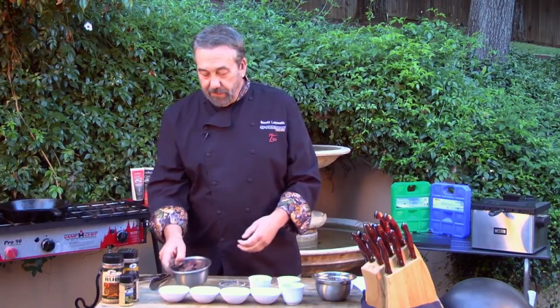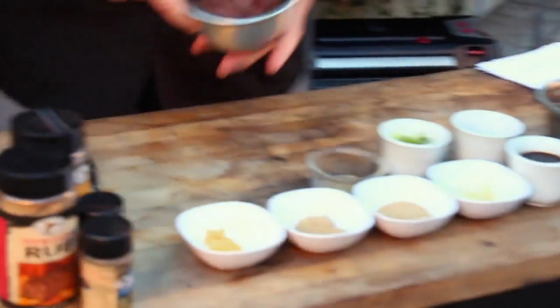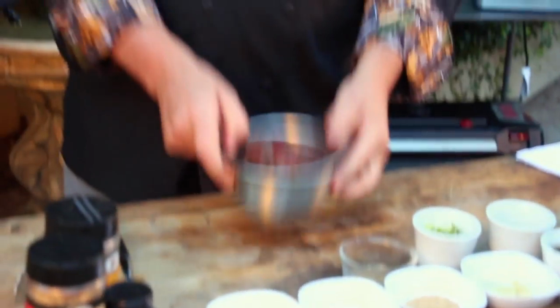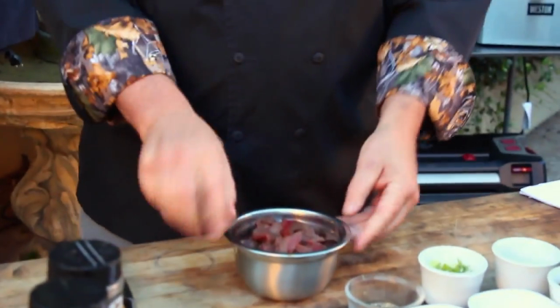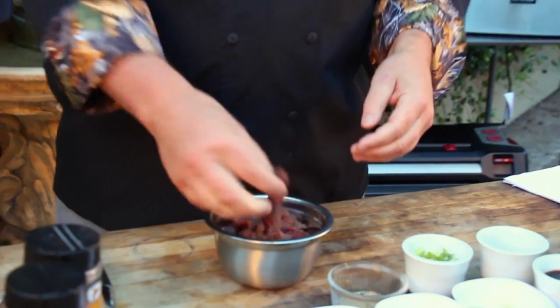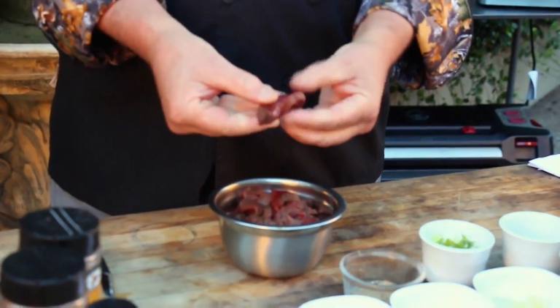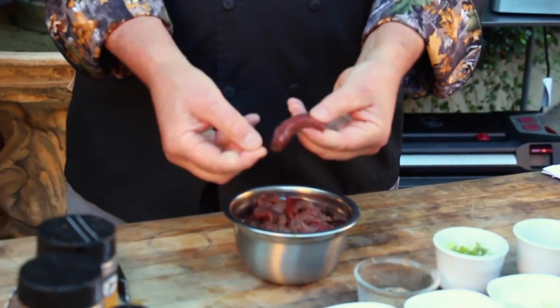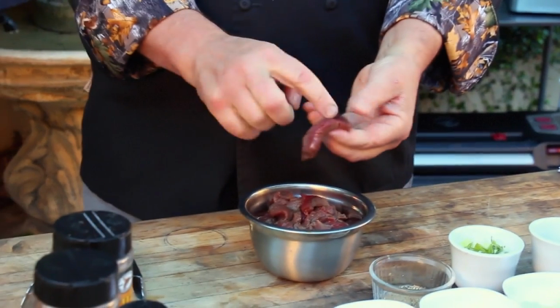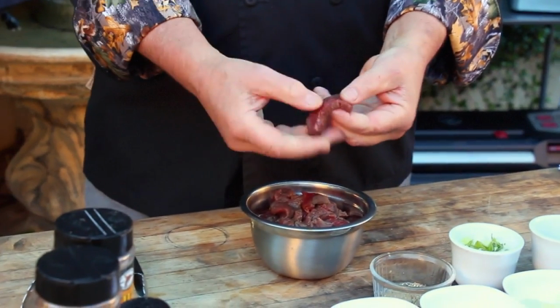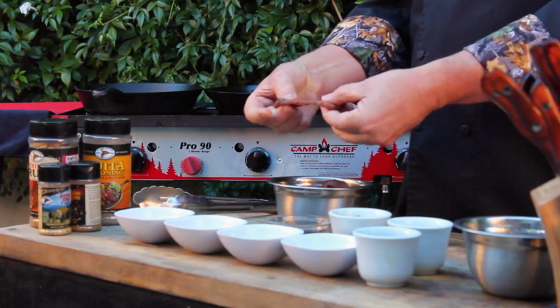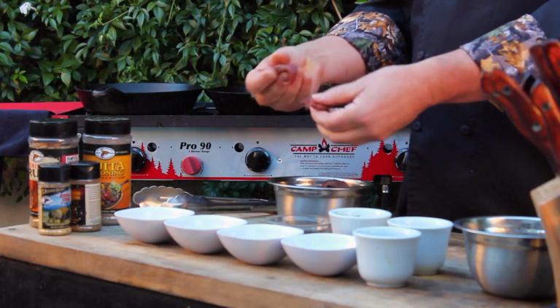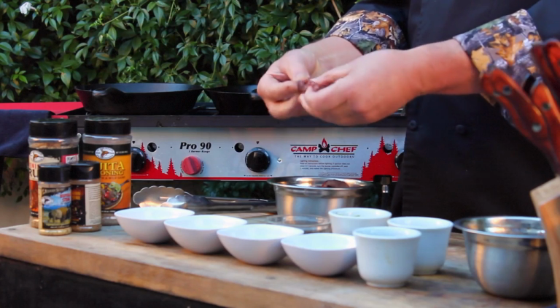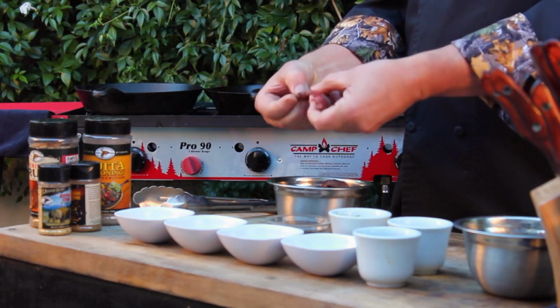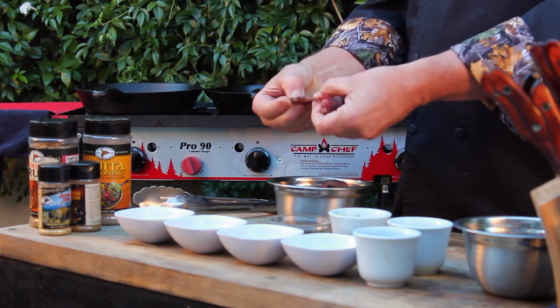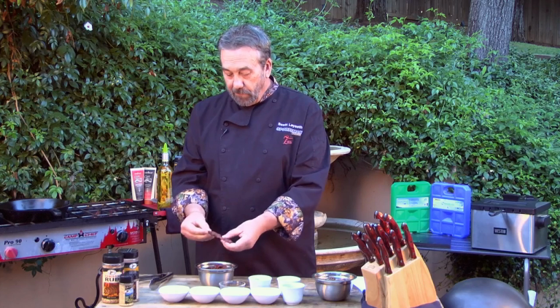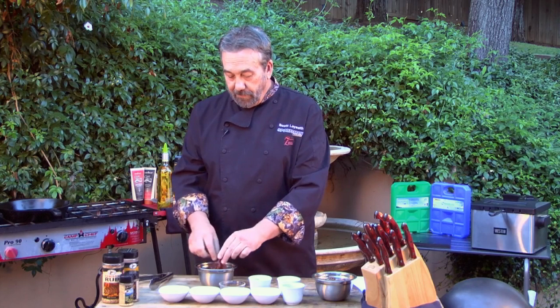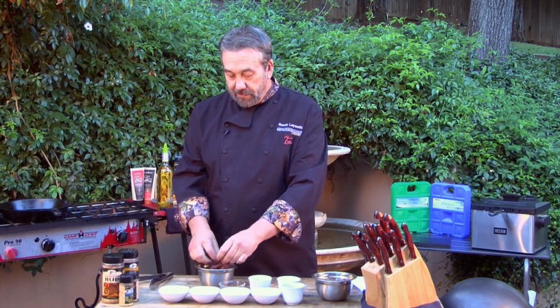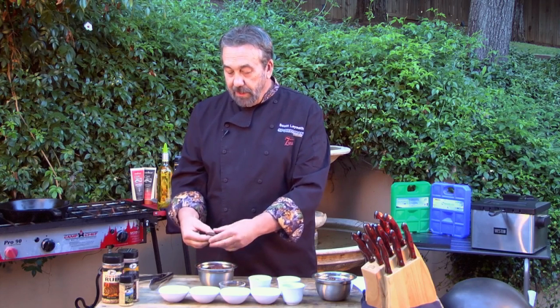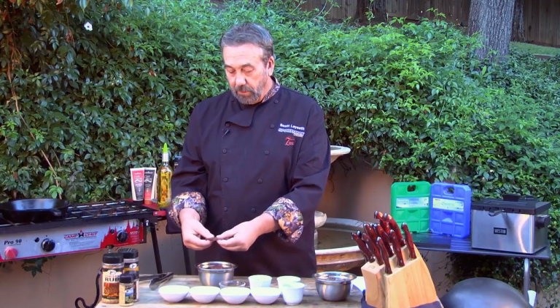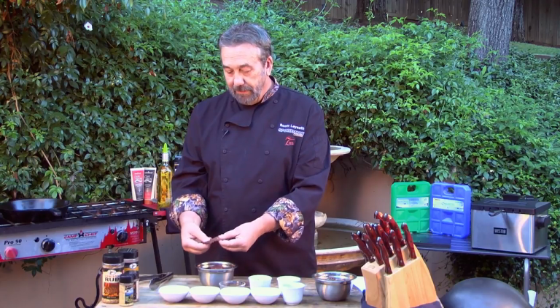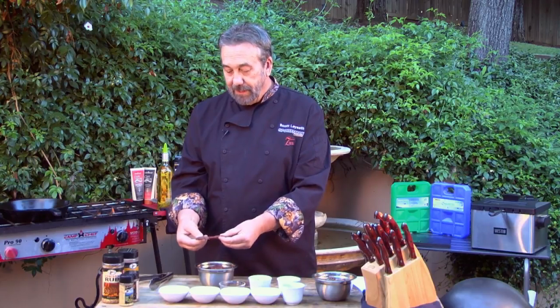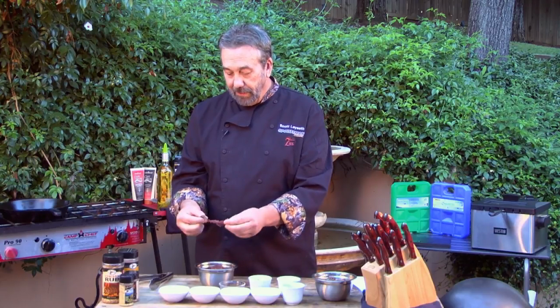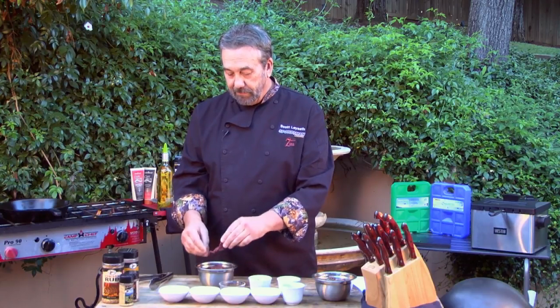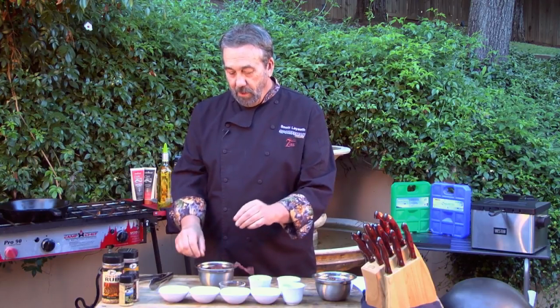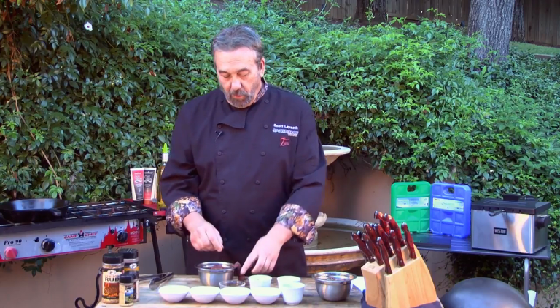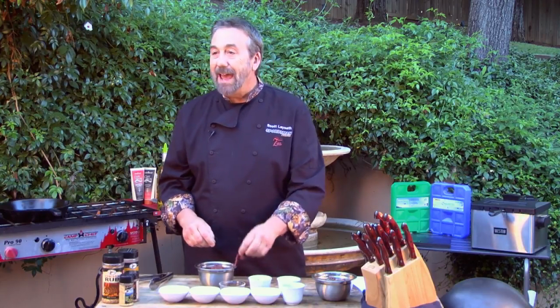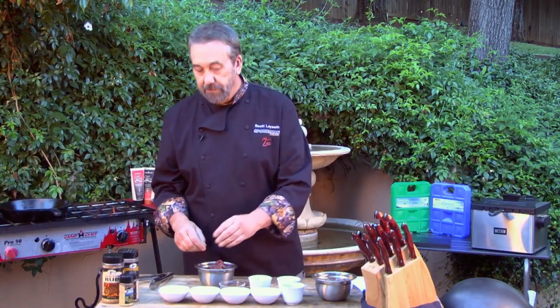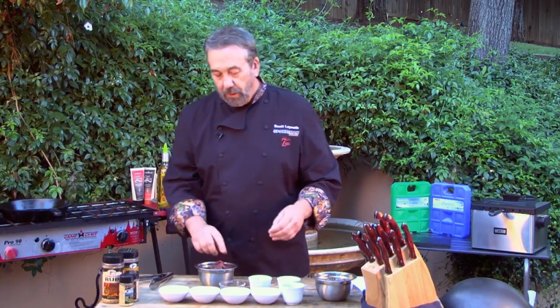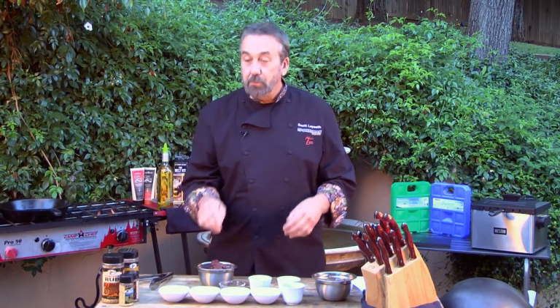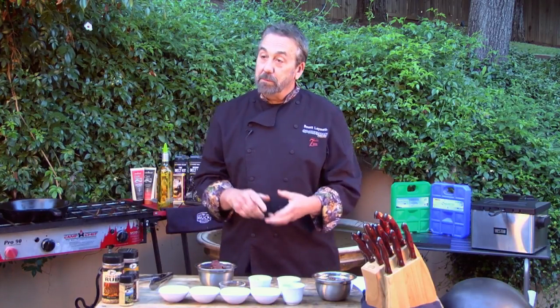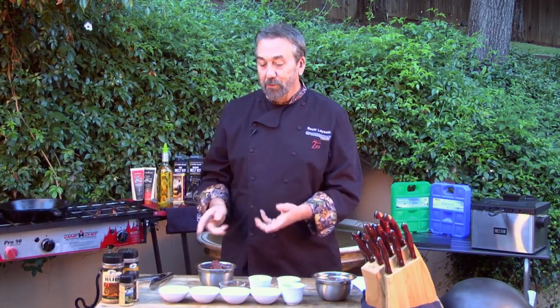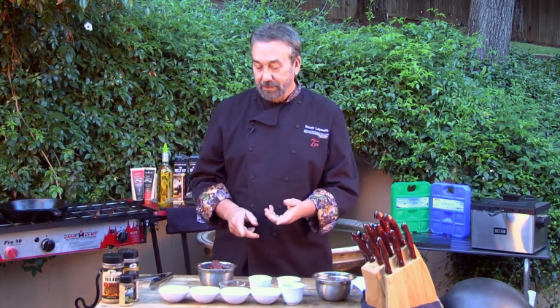This is venison hindquarter. You can tell how tender it is. So if your venison hindquarter is not tender like this, what happened? You probably overcooked it.